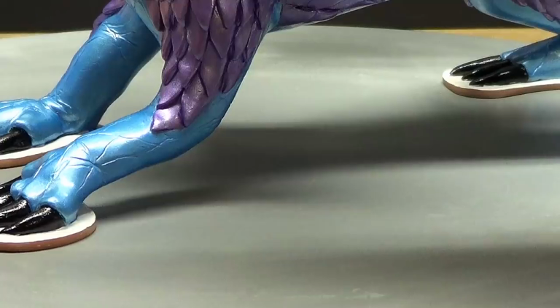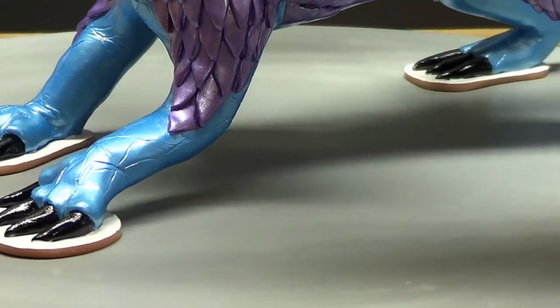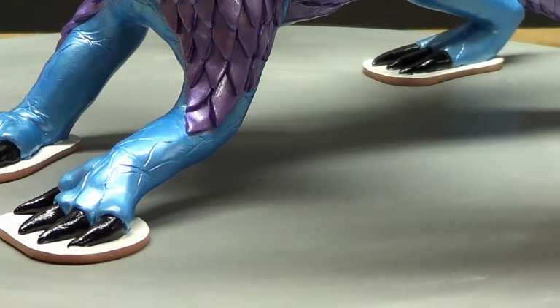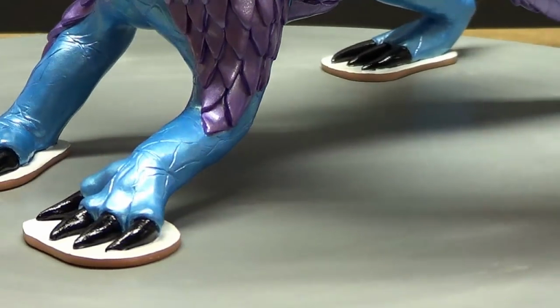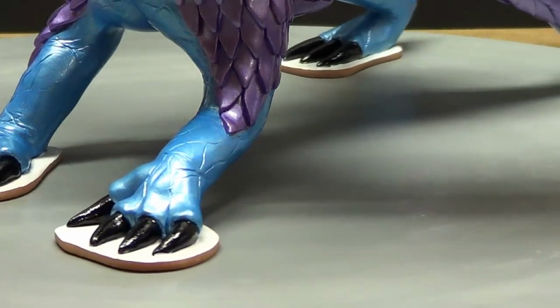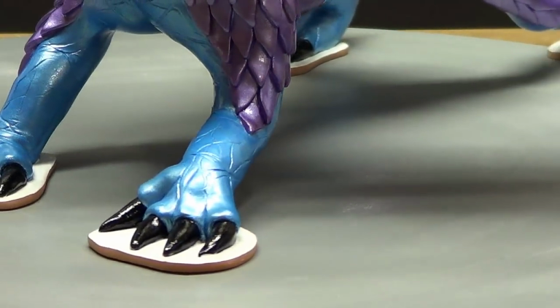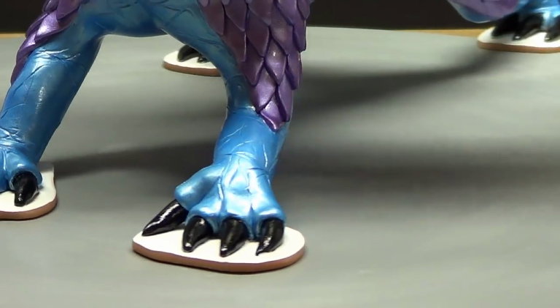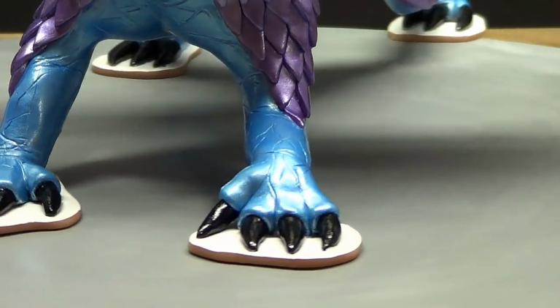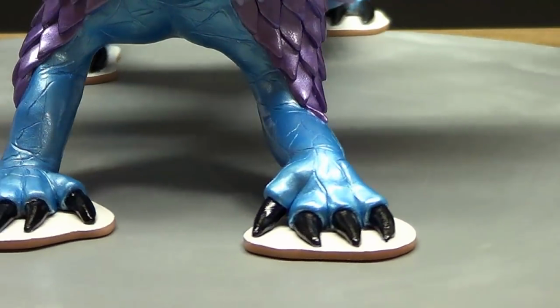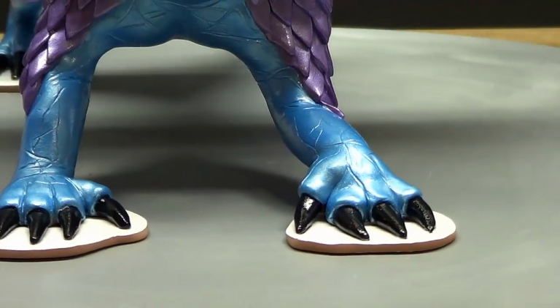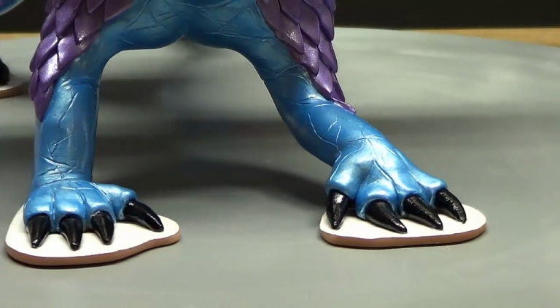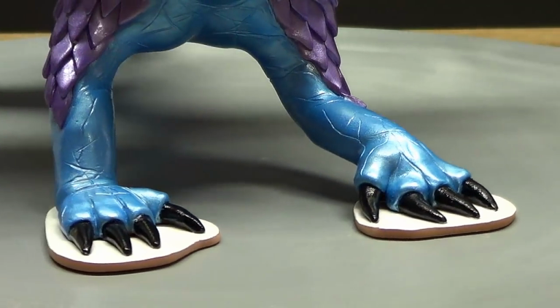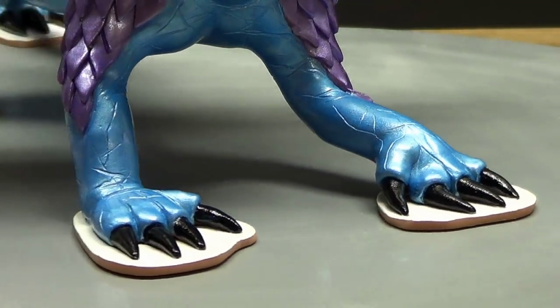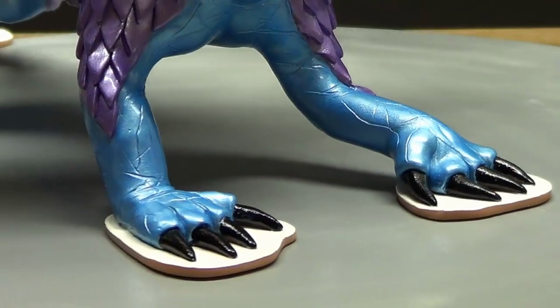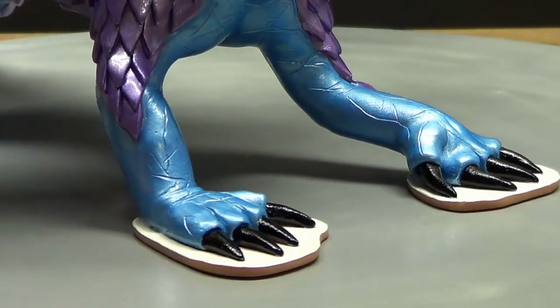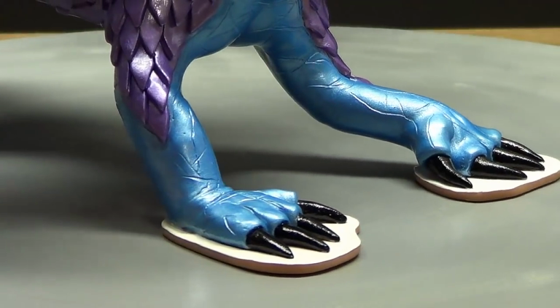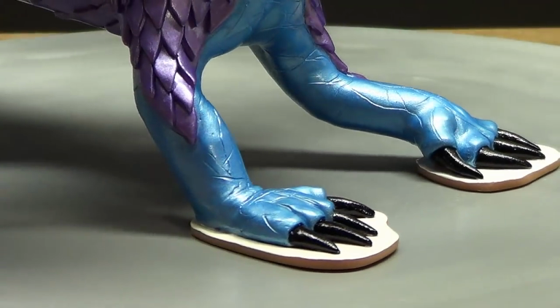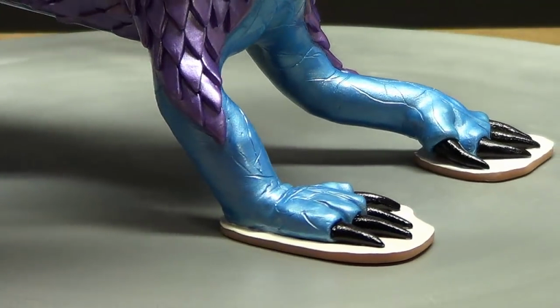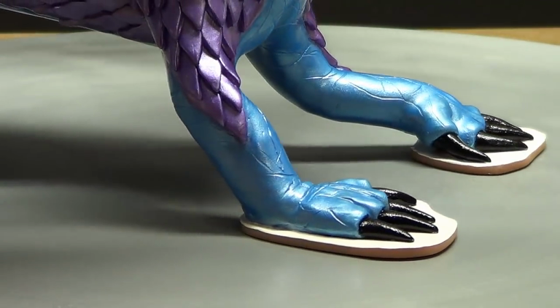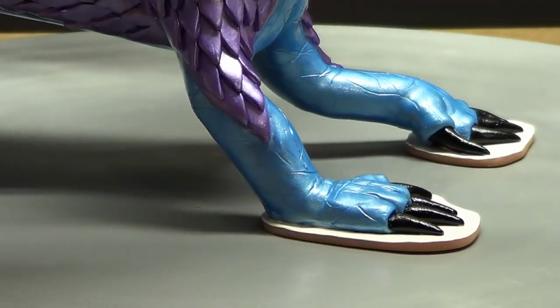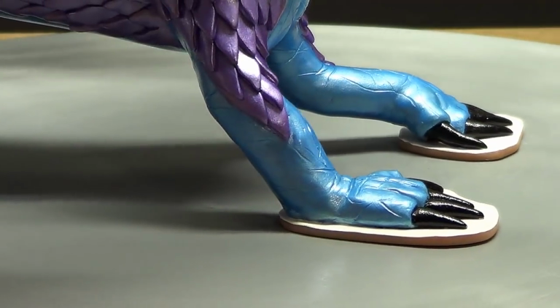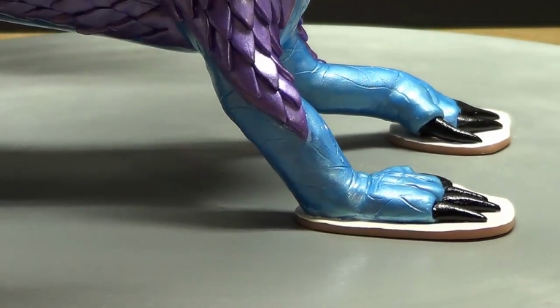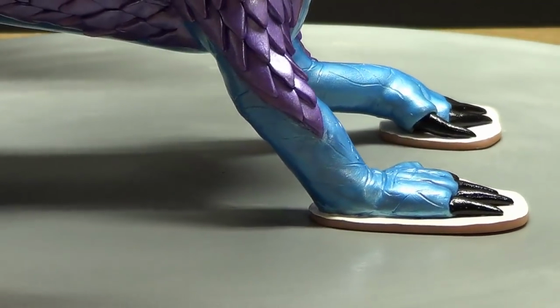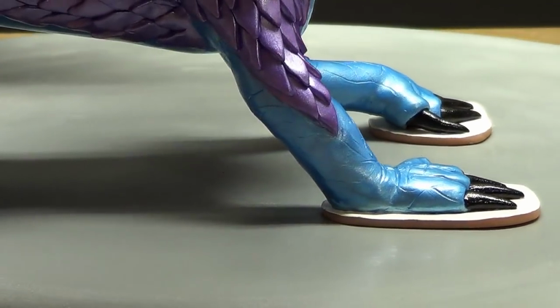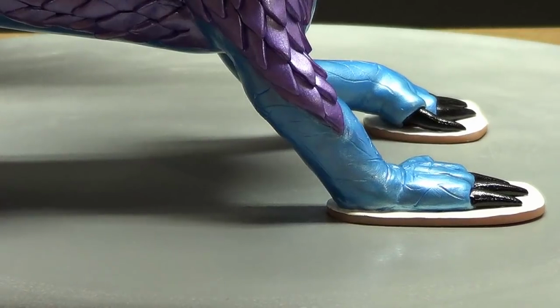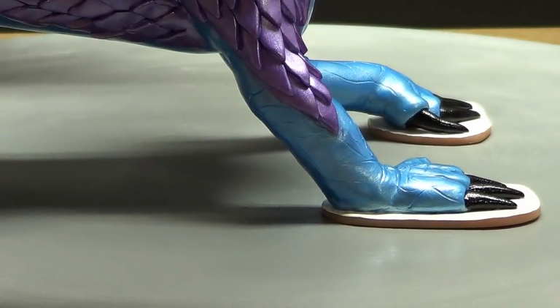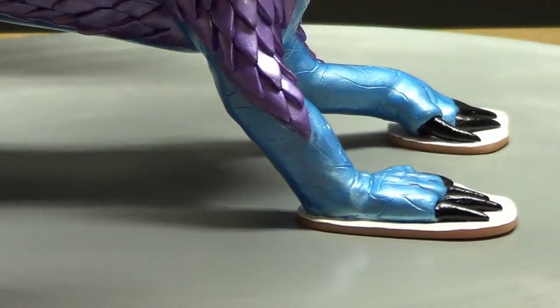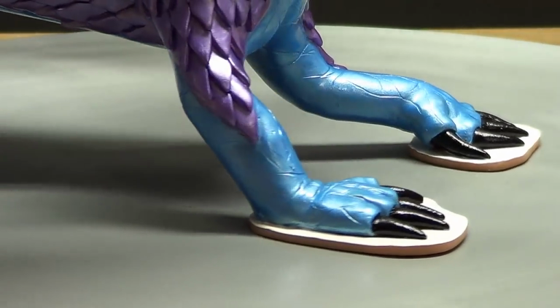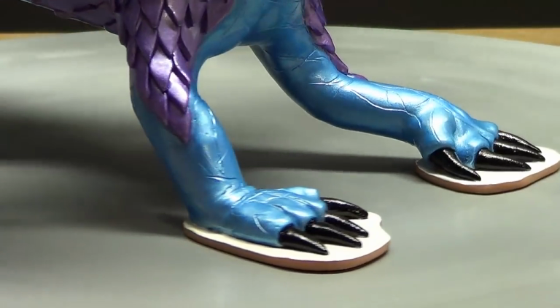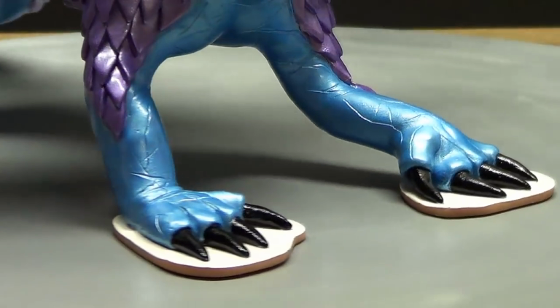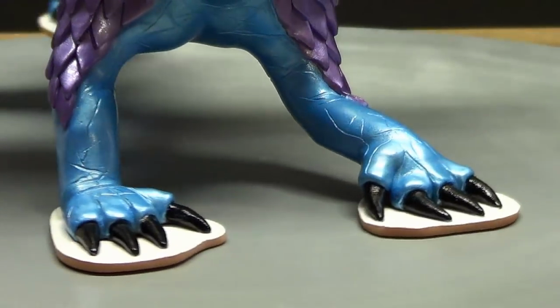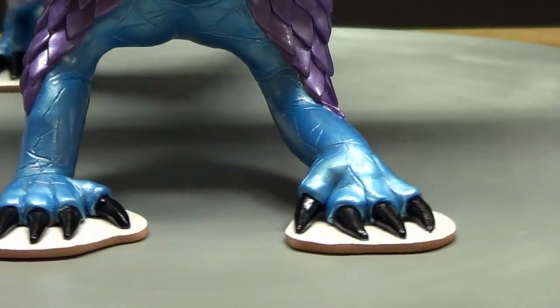Doing a full figure piece was a little new for me. In fact, this is my very first full dragon done. It was definitely a challenge for me, and I pushed myself beyond my comfort zone on several parts of this build.